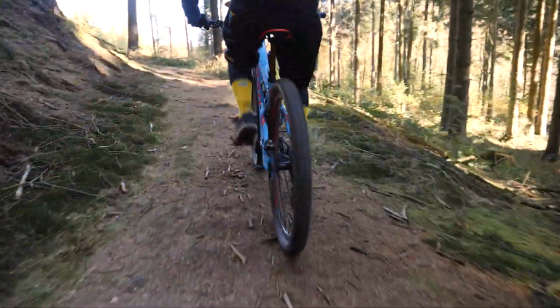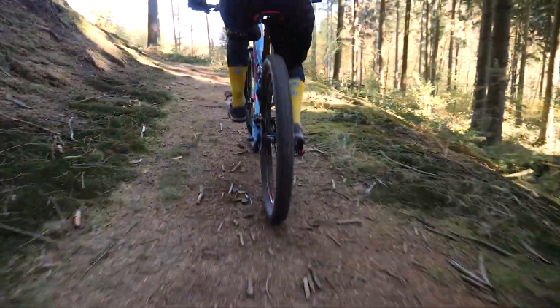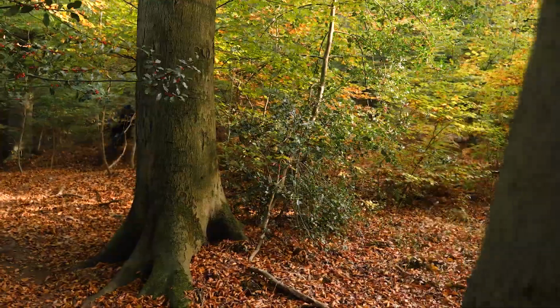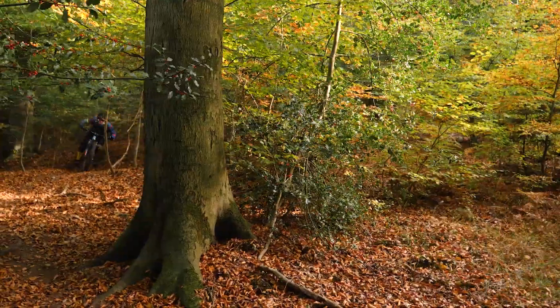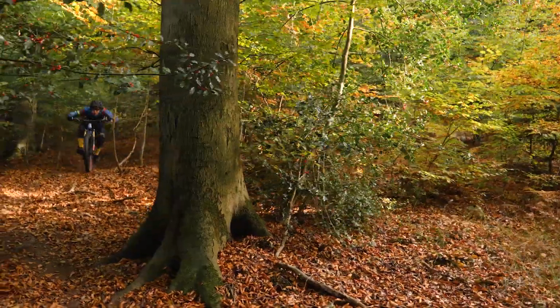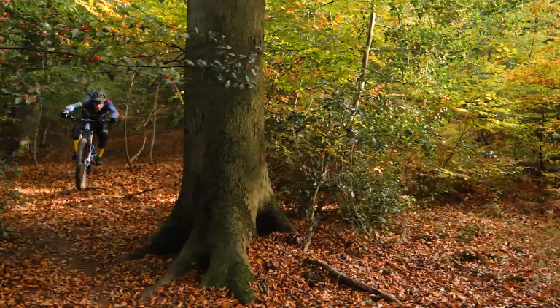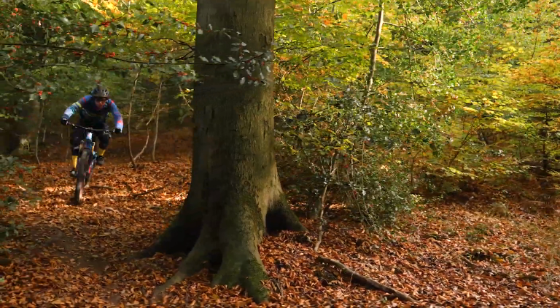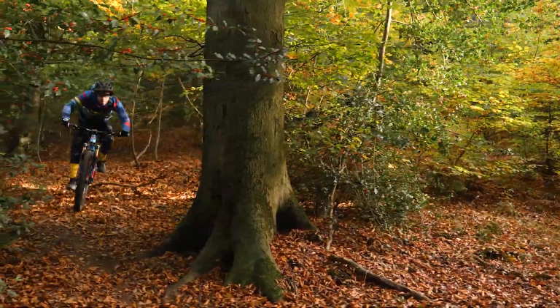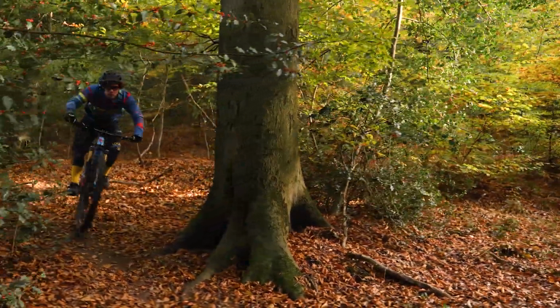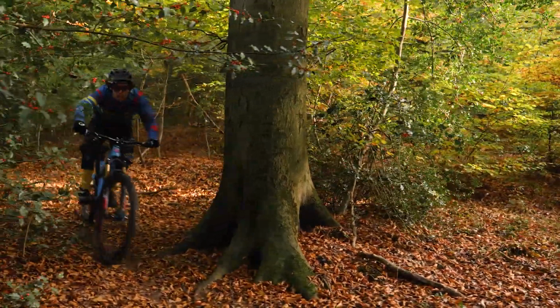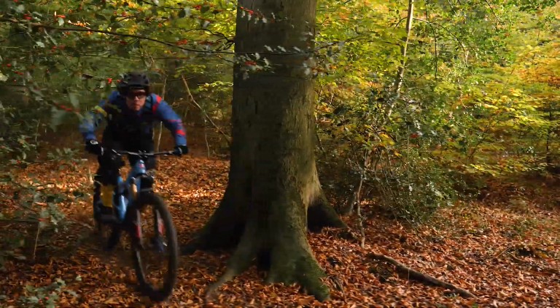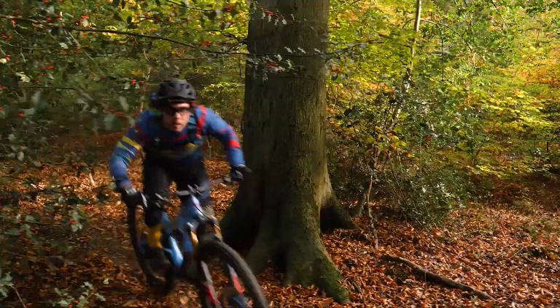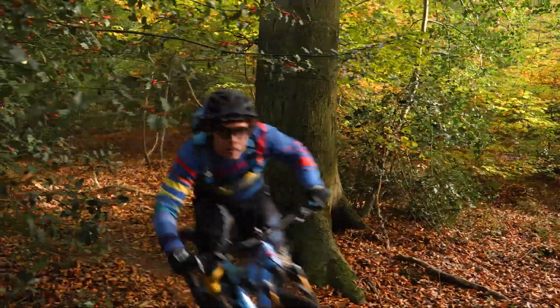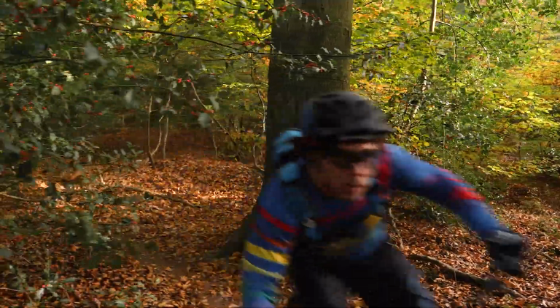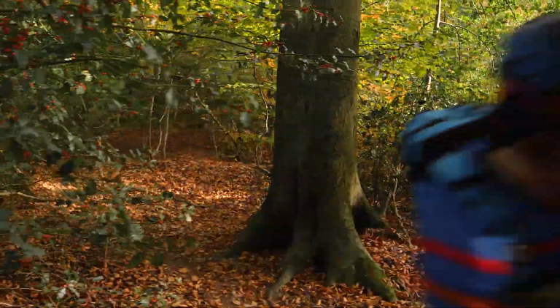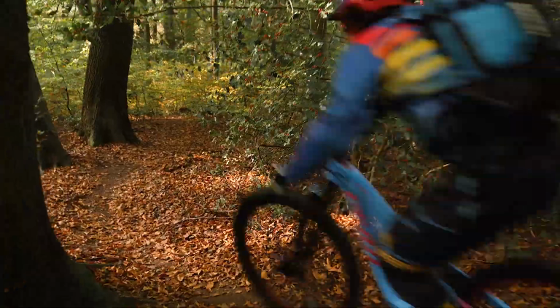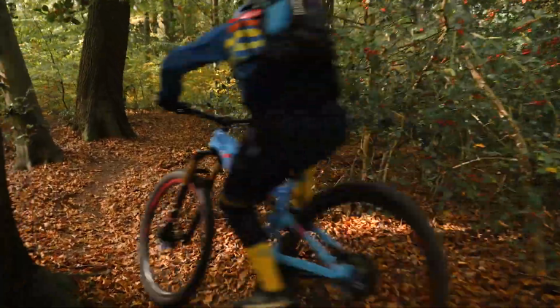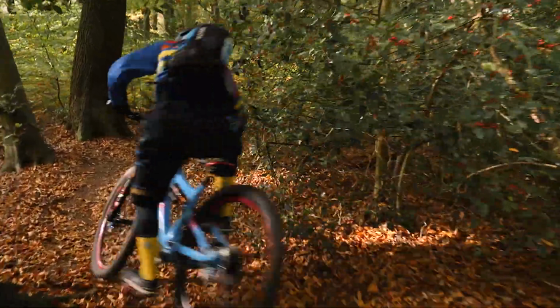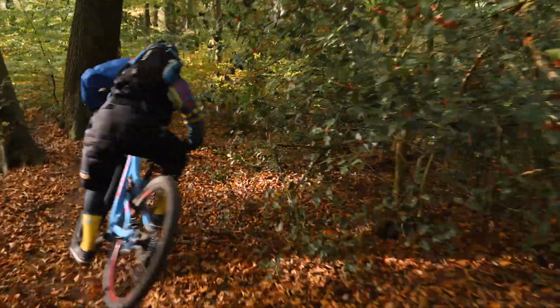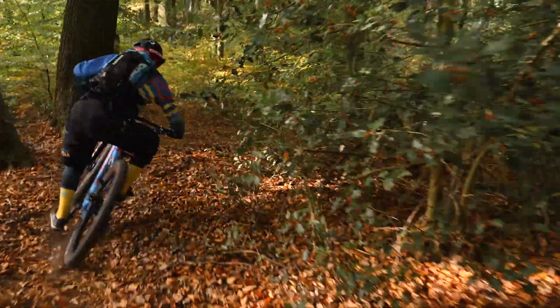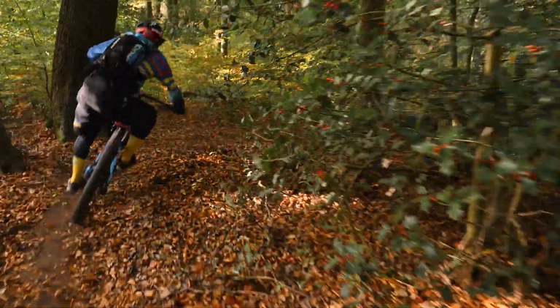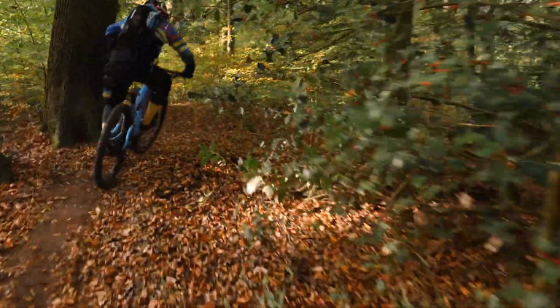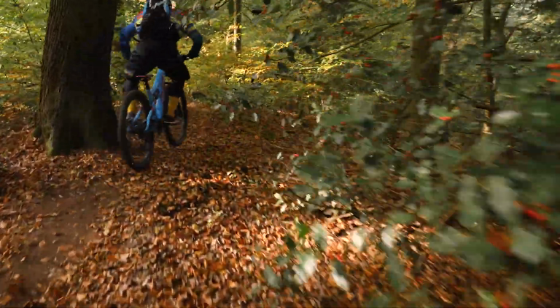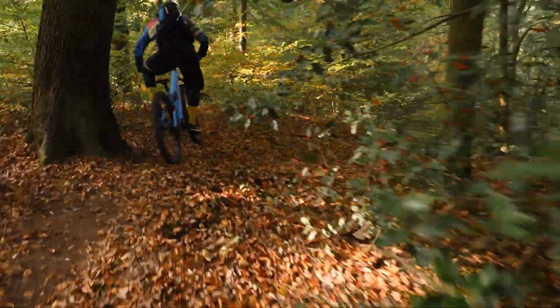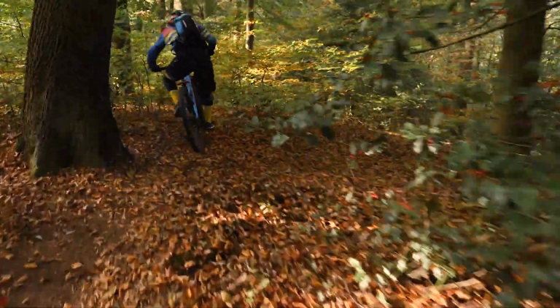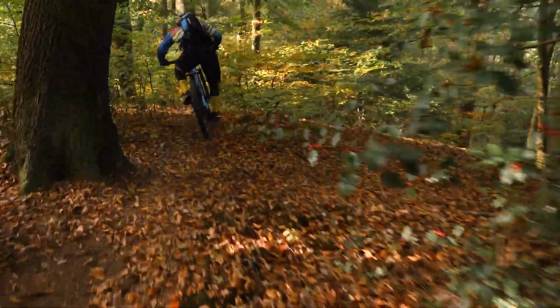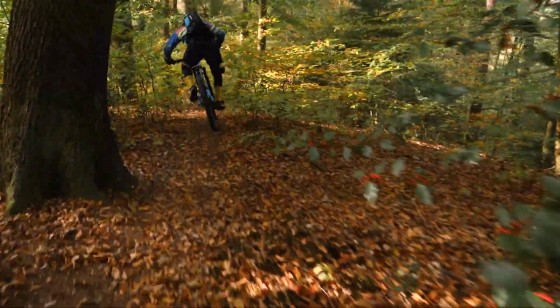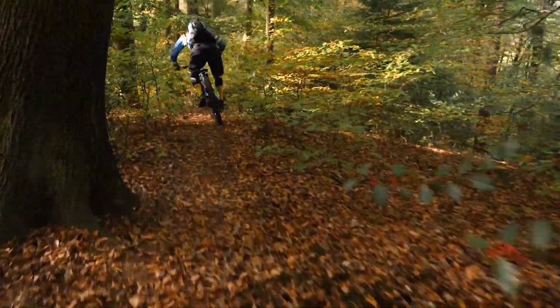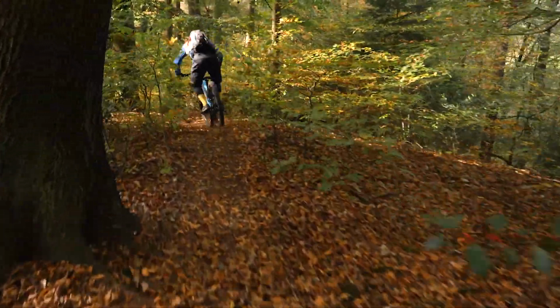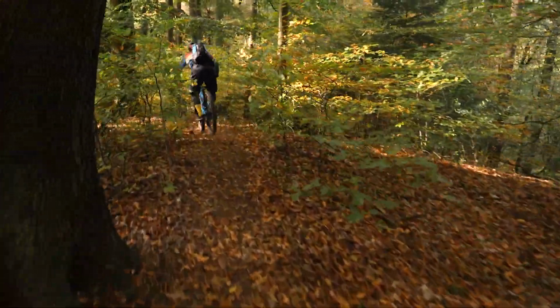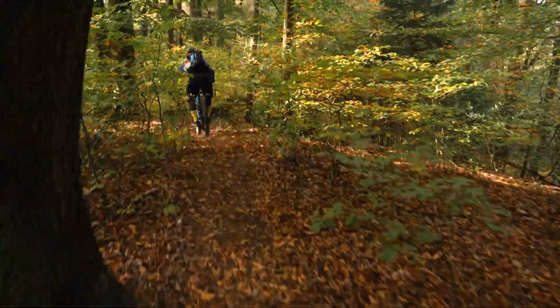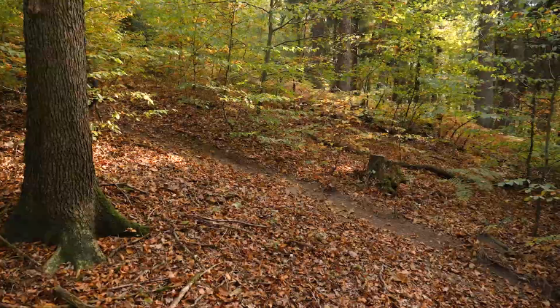Even tight trails with sharp corners are no problem. Some pressure on the front wheel and the Switchblade drives around every corner.